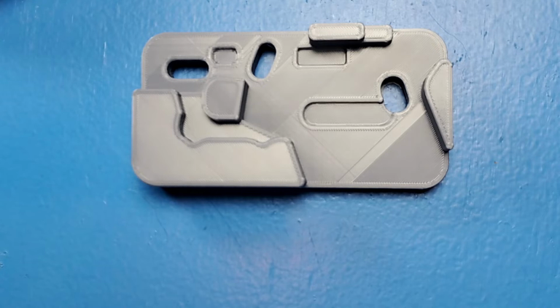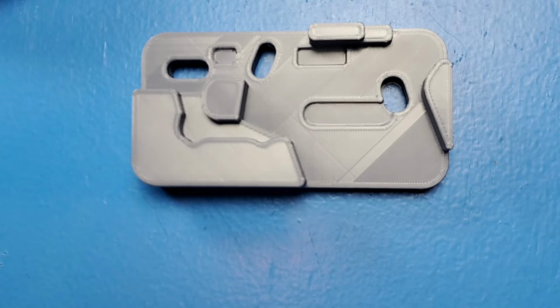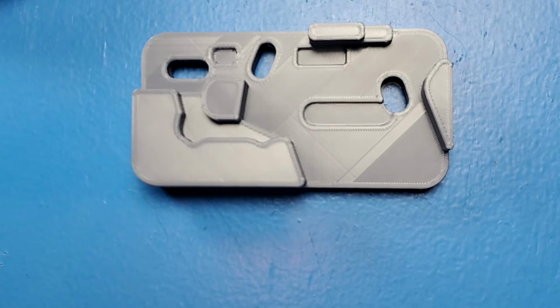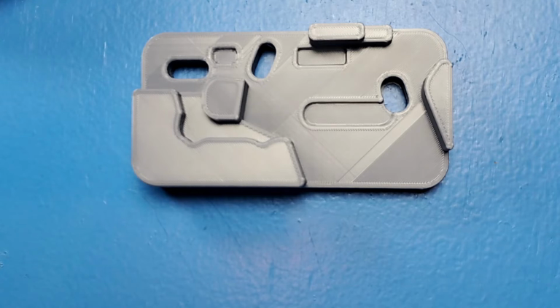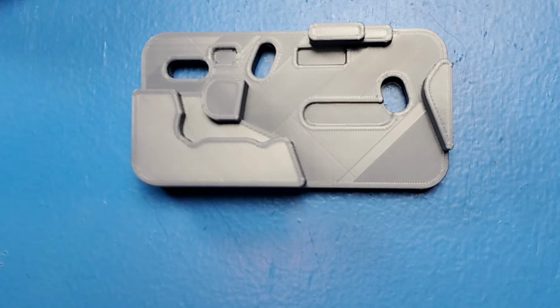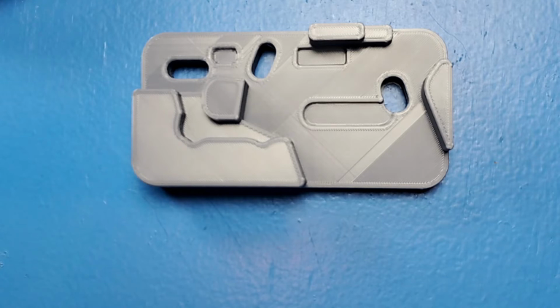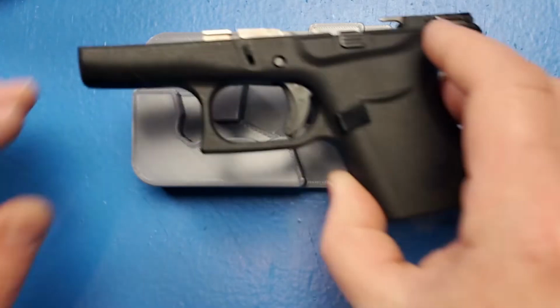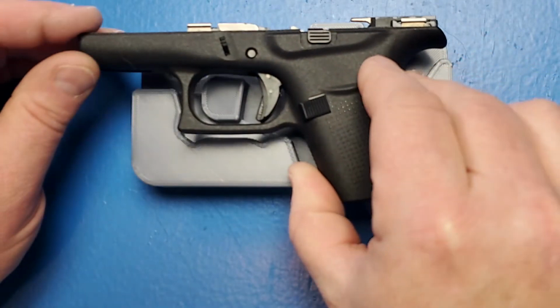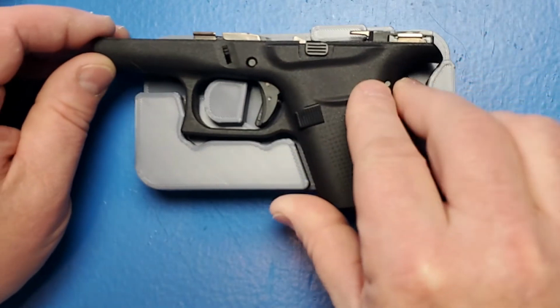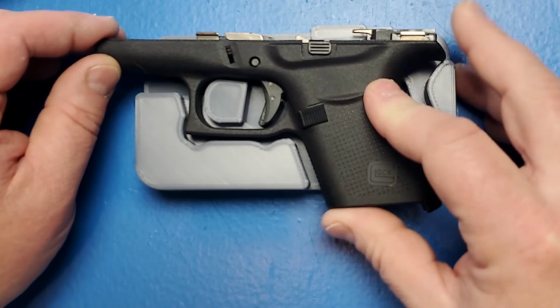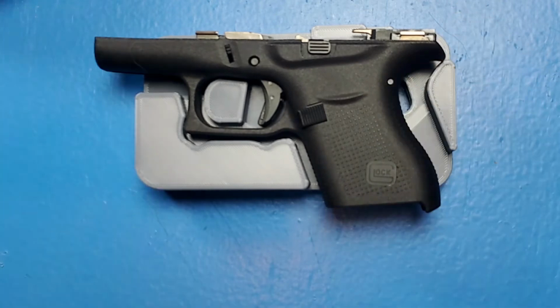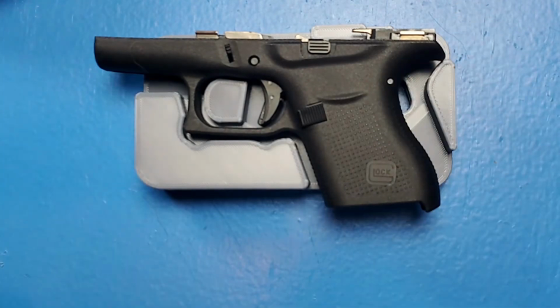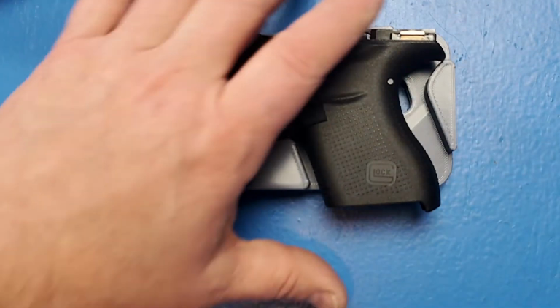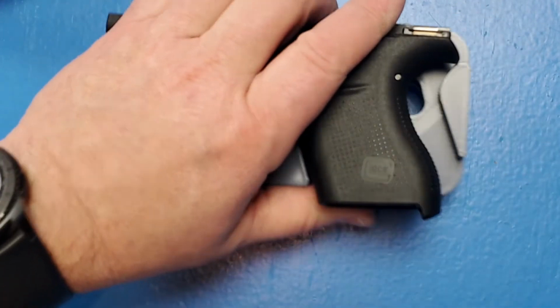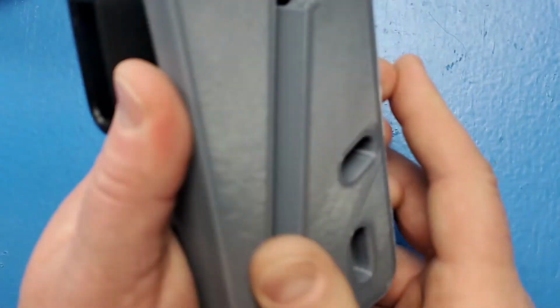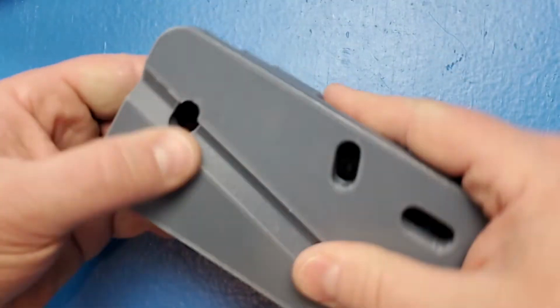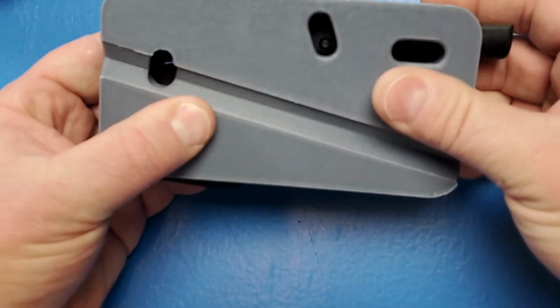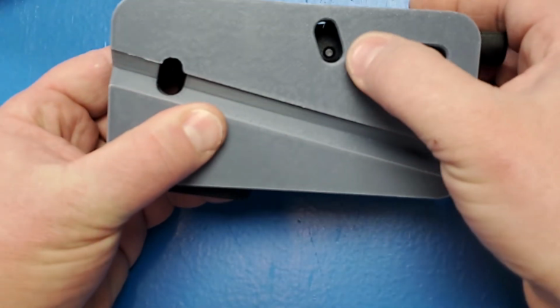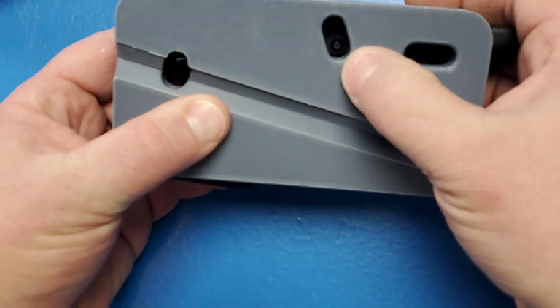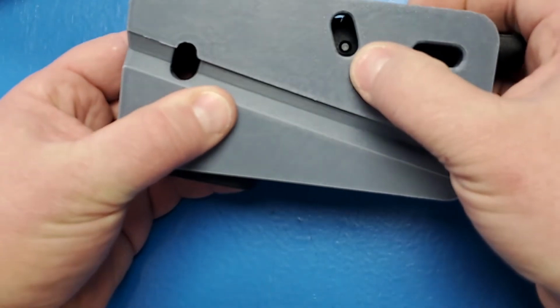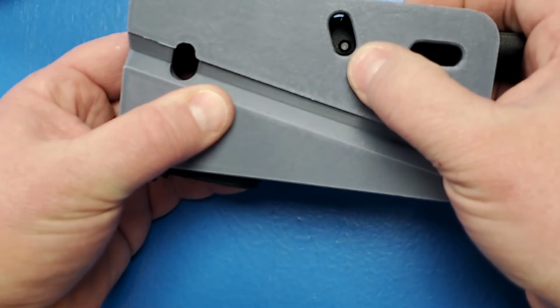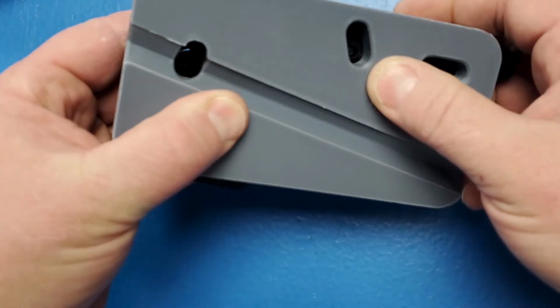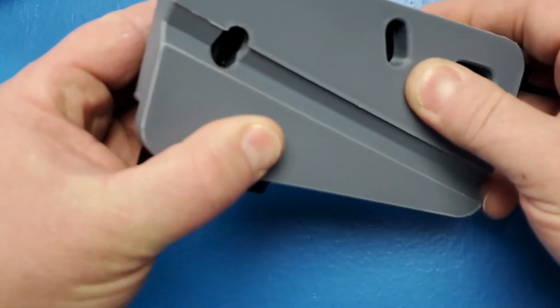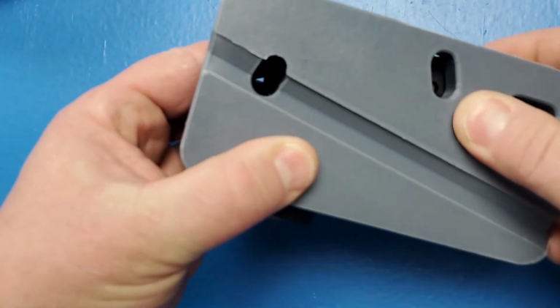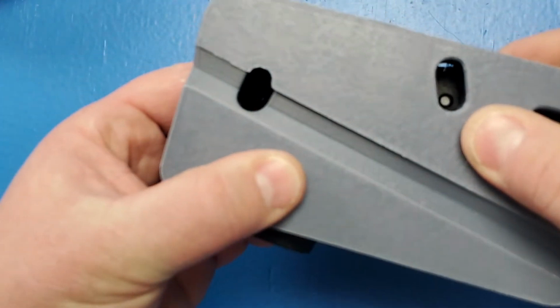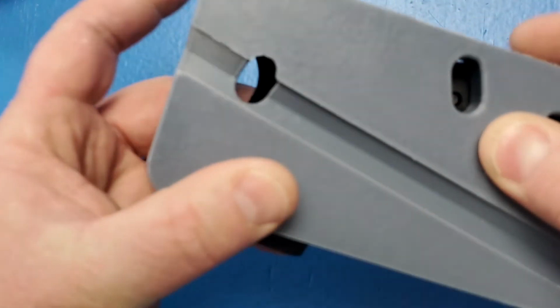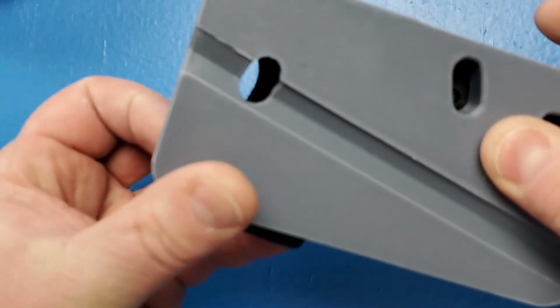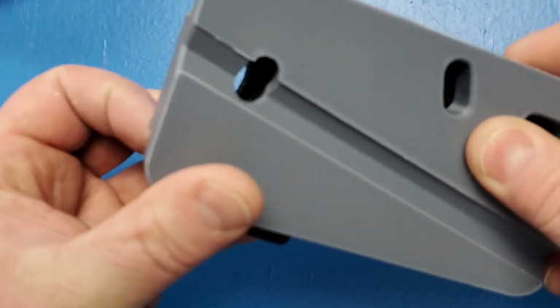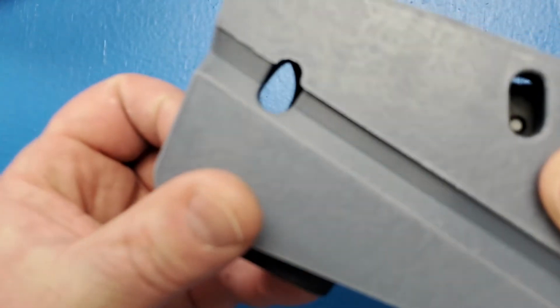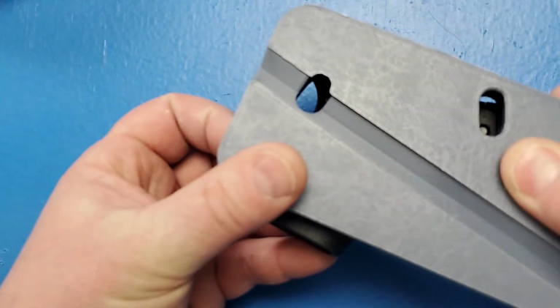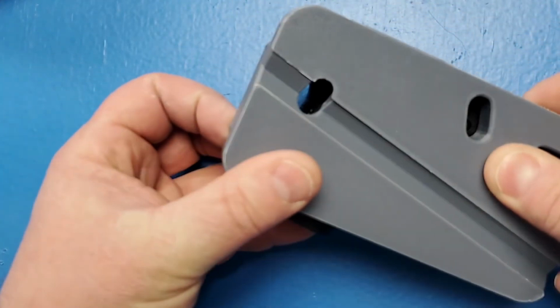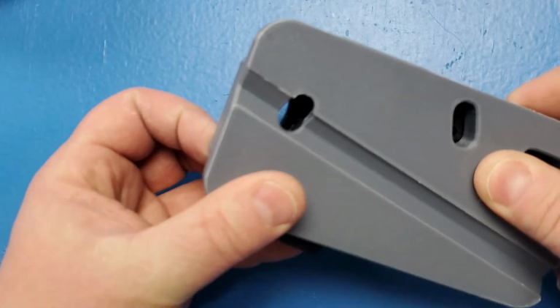As you can see, this Glock 43 fits in. The pins do line up. I can't seem to get that last one there, but it does line up in there.